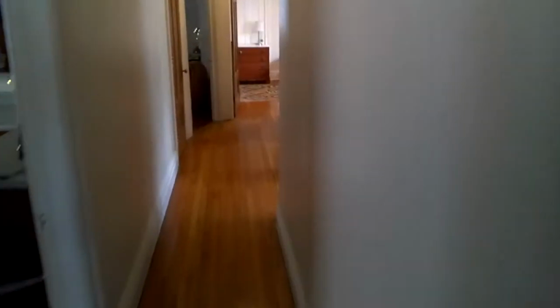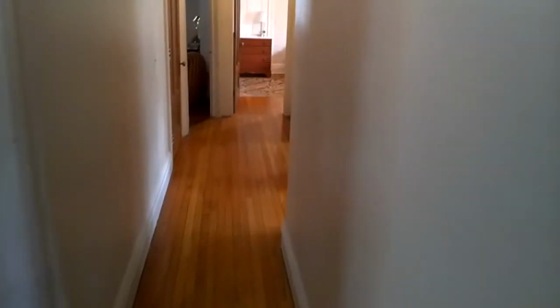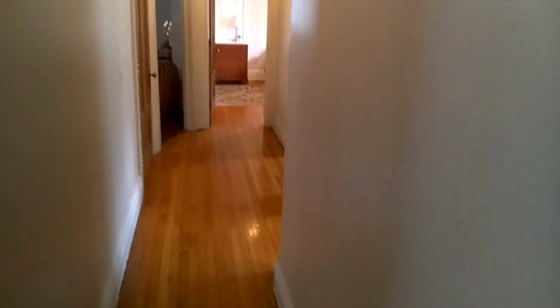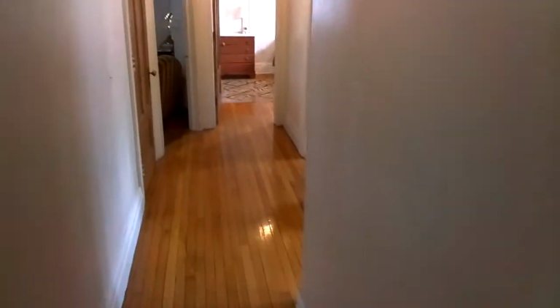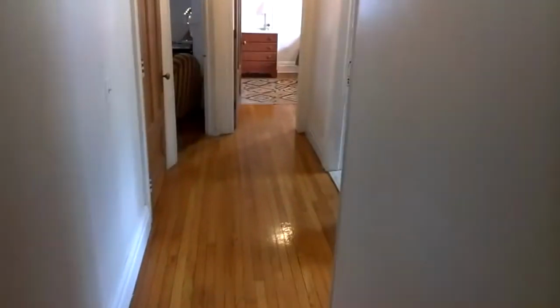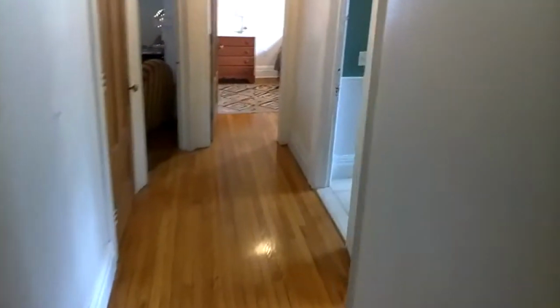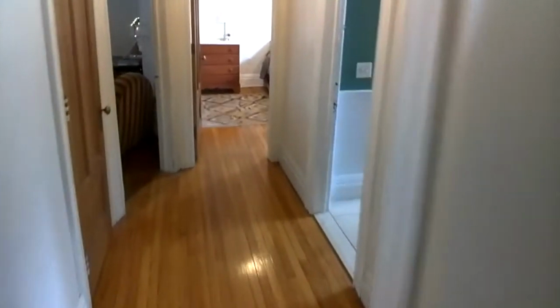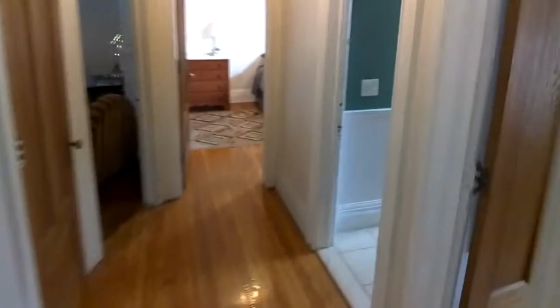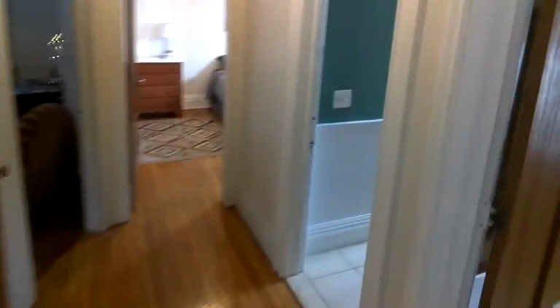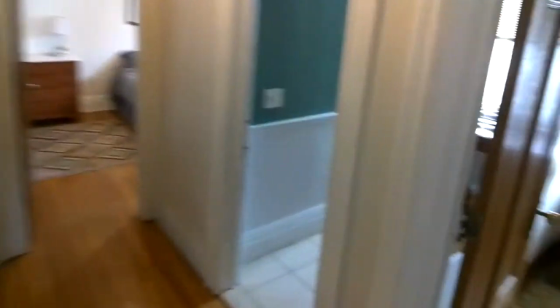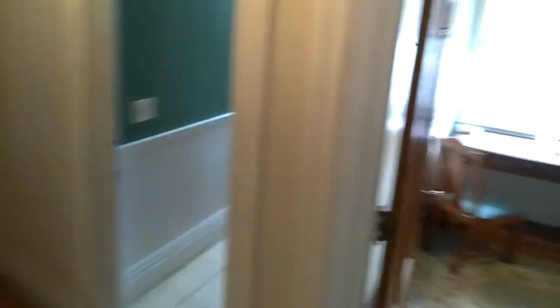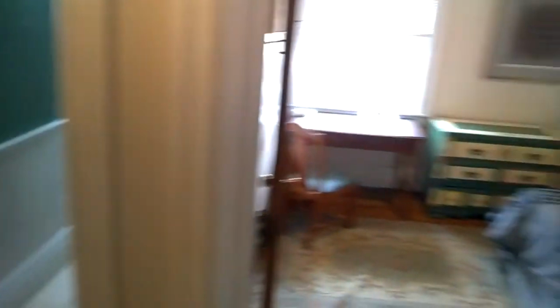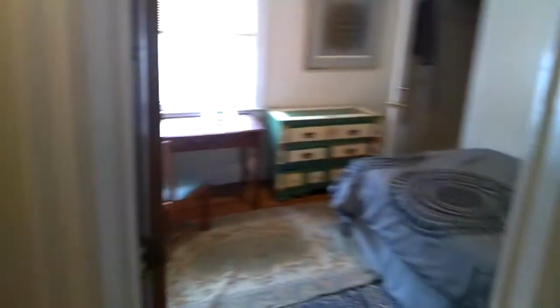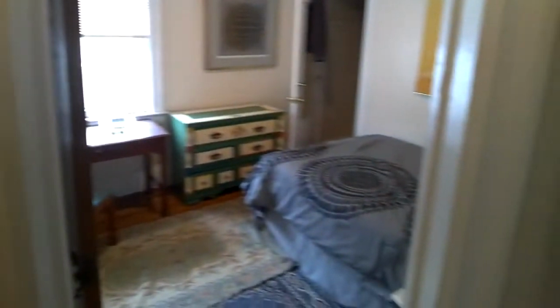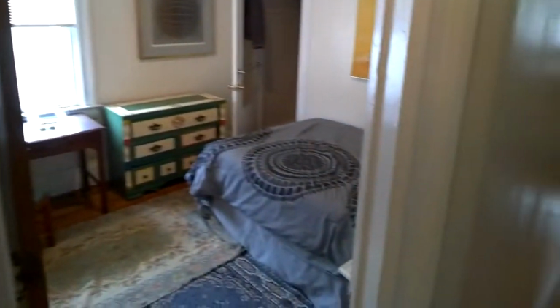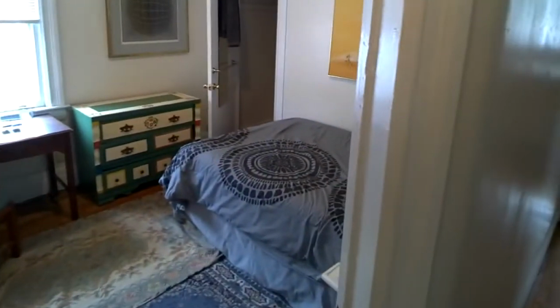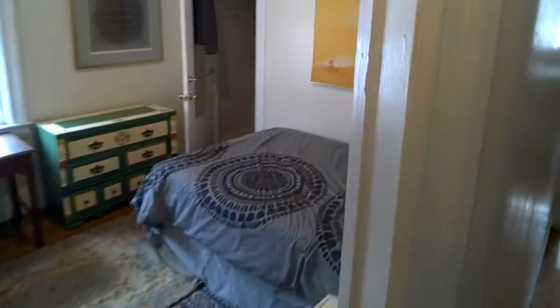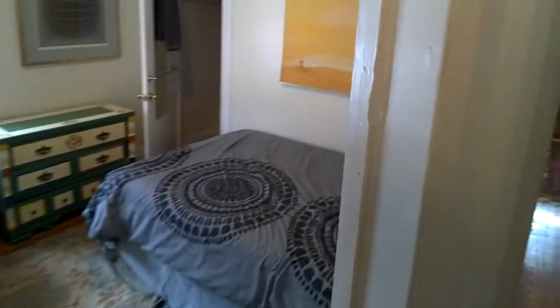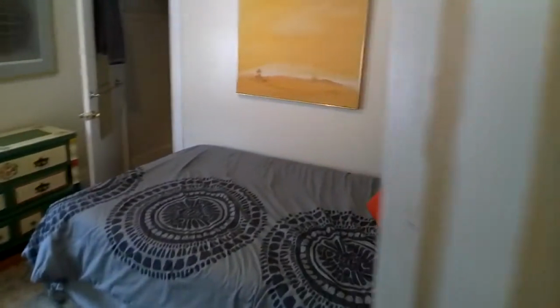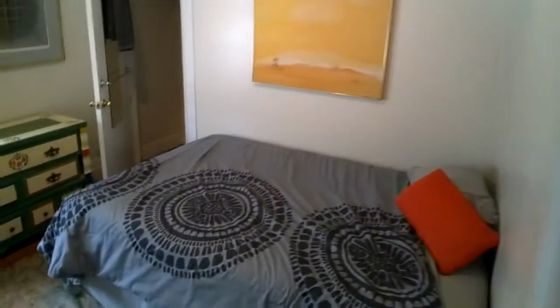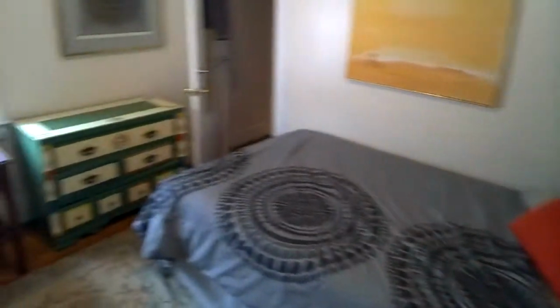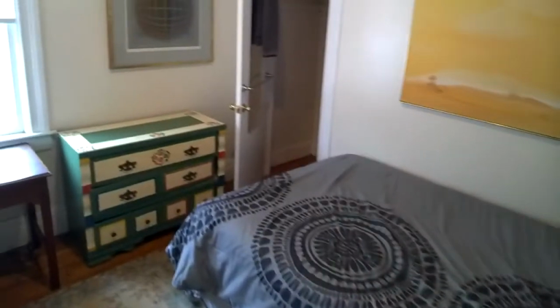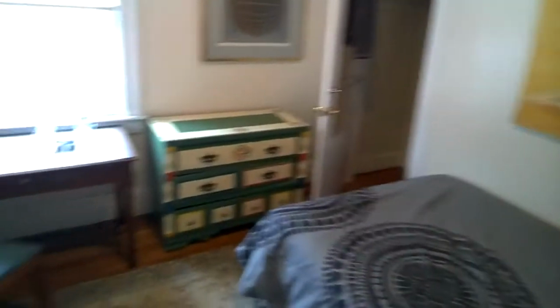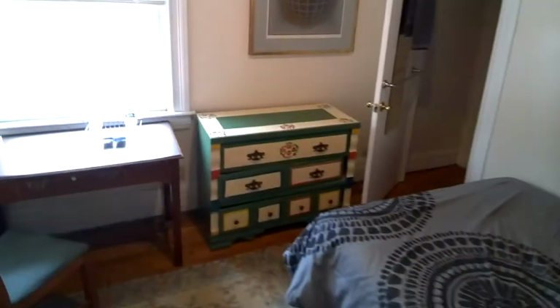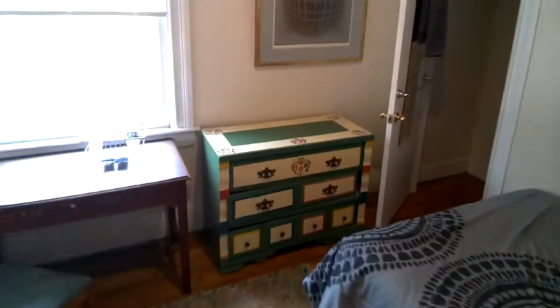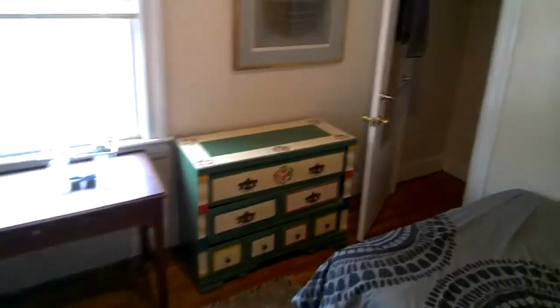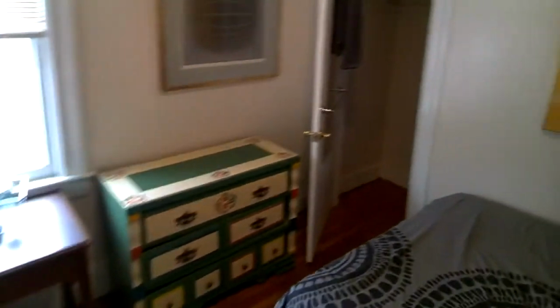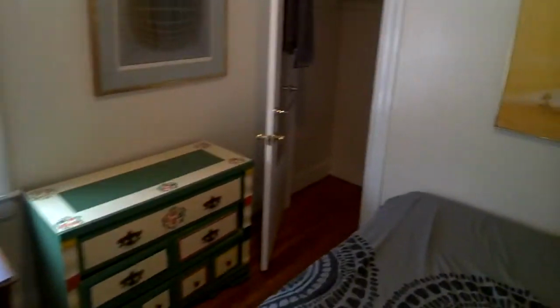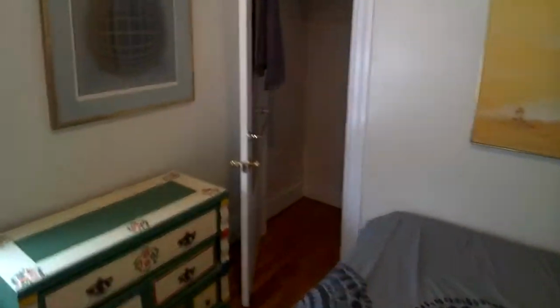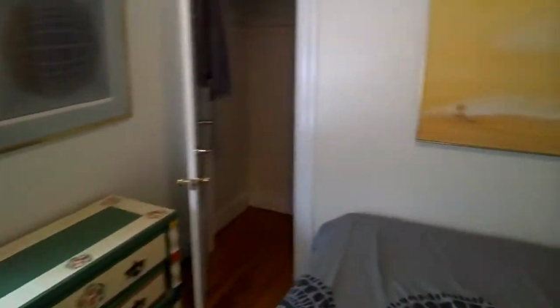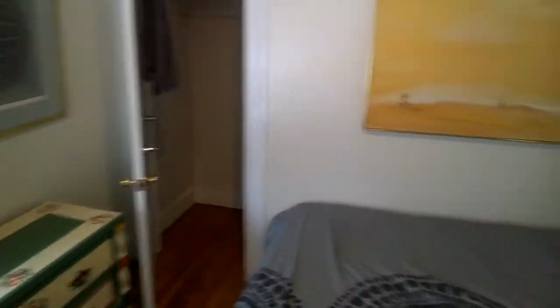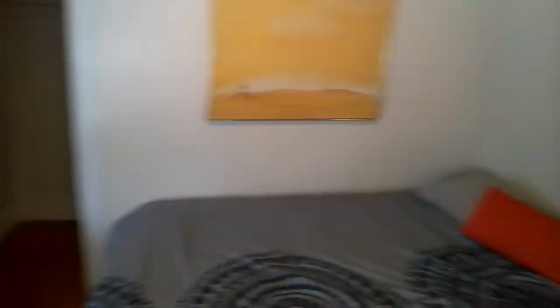There's a back hallway here that all the bedrooms run off of. This is the middle bedroom — bedroom two. It's a little bit smaller but also has a large closet.